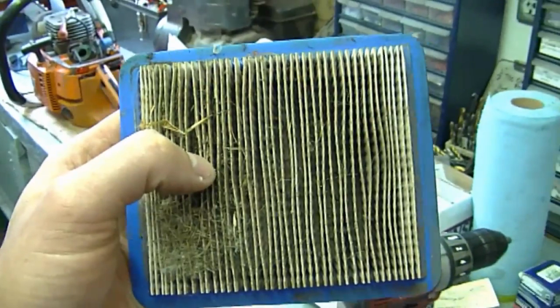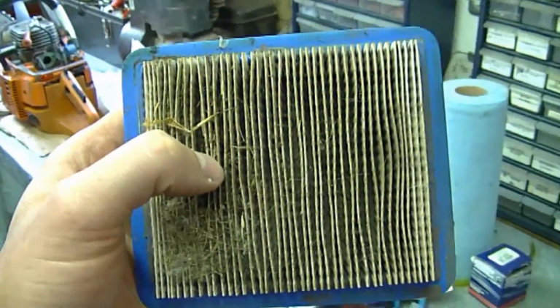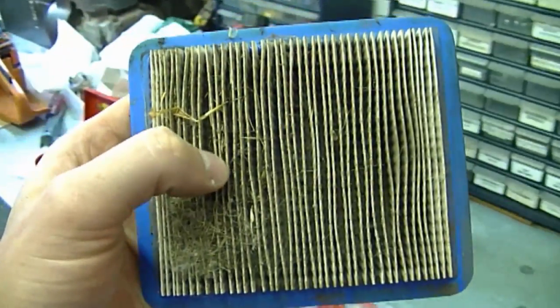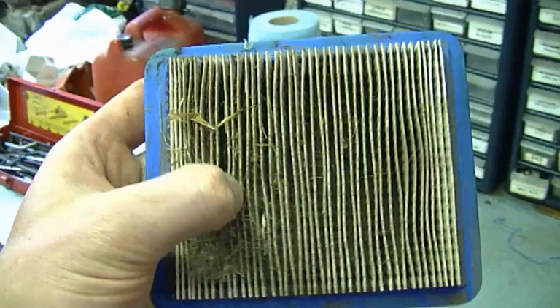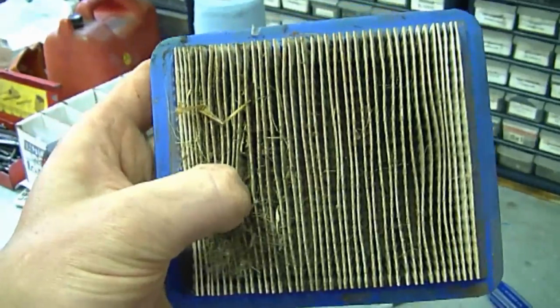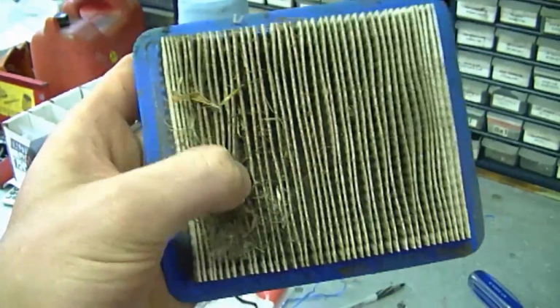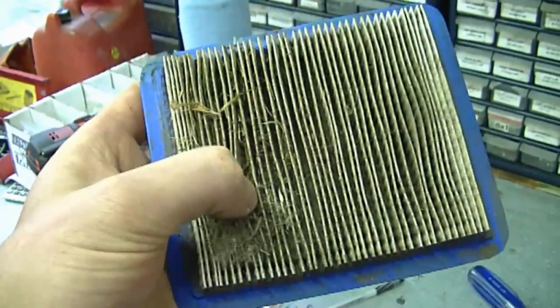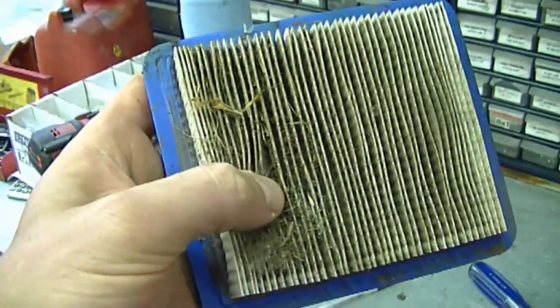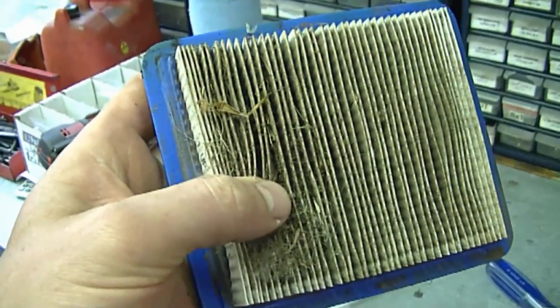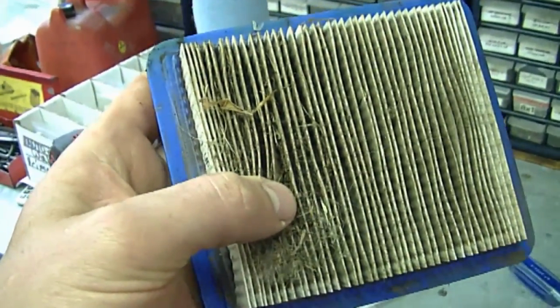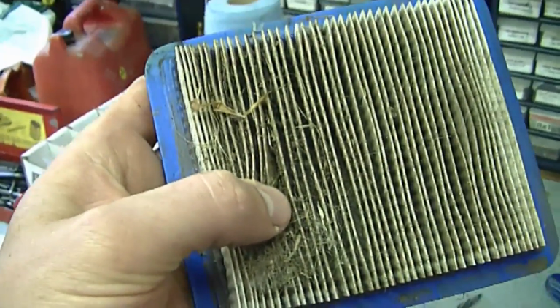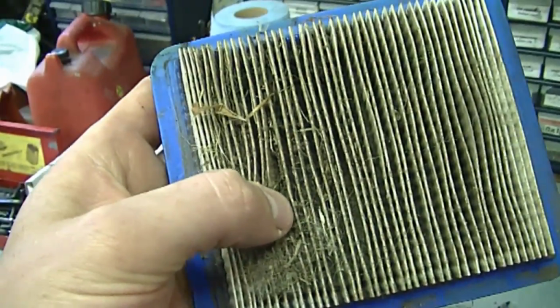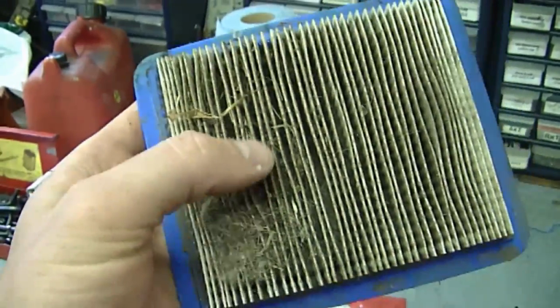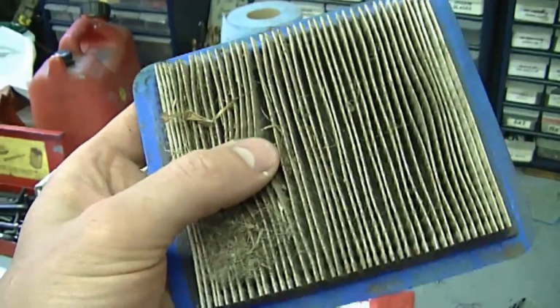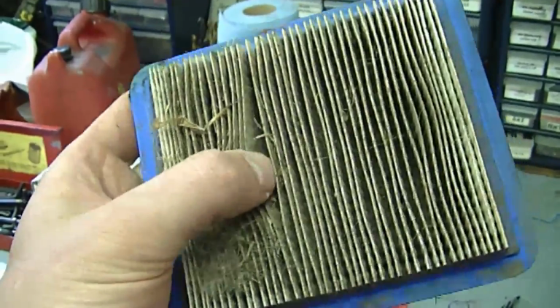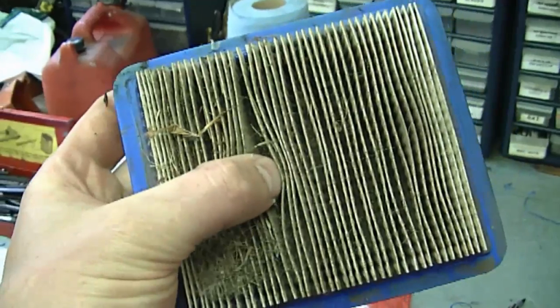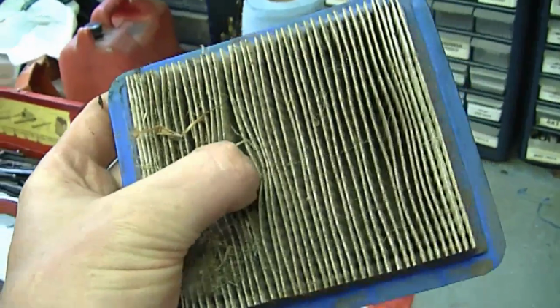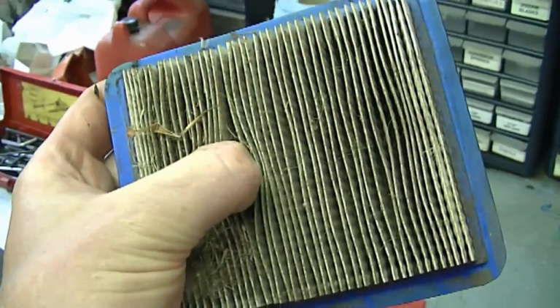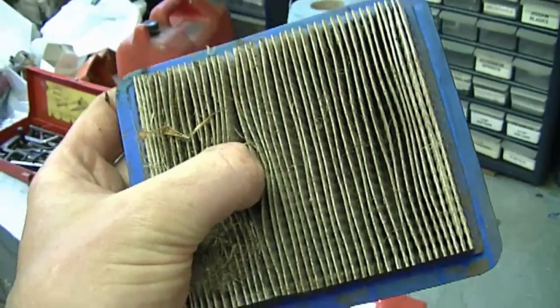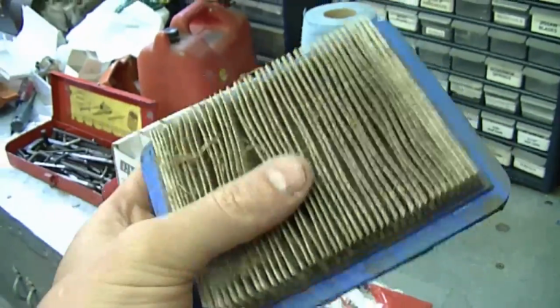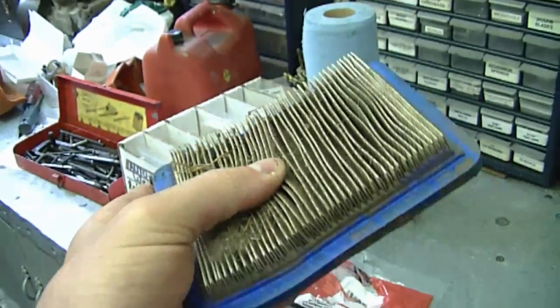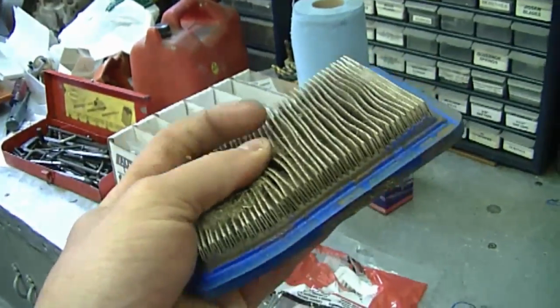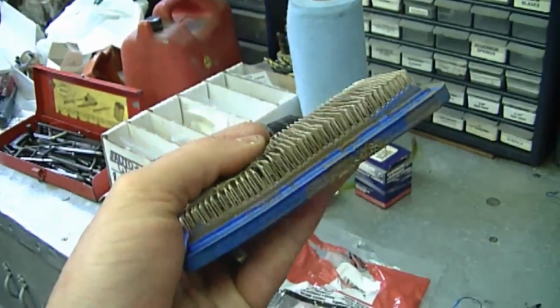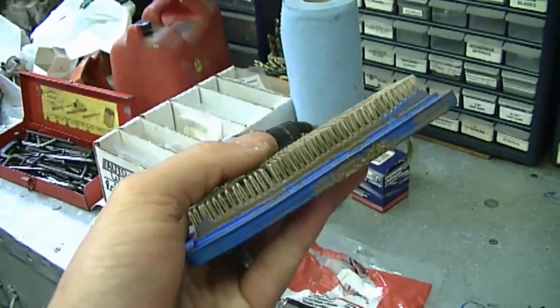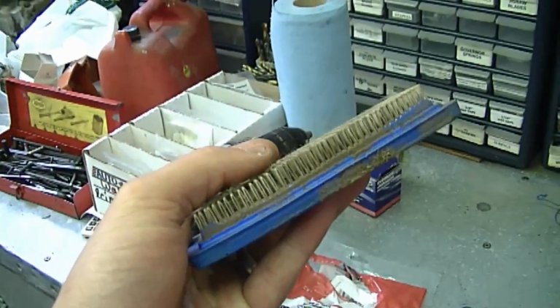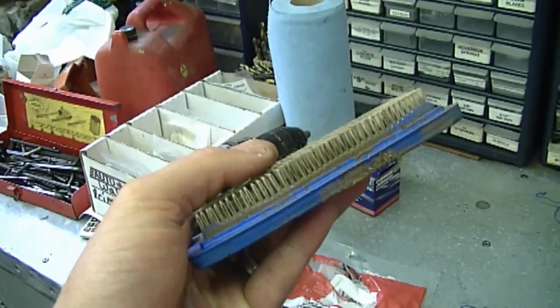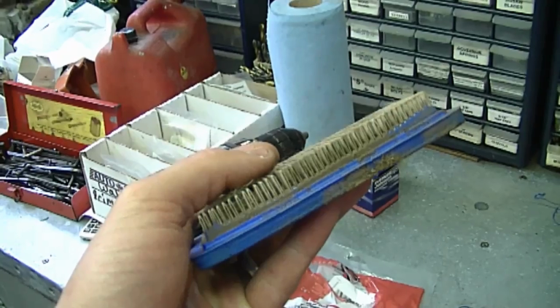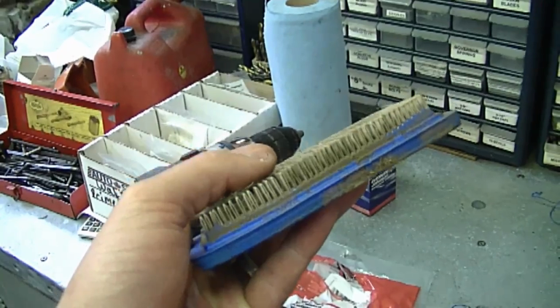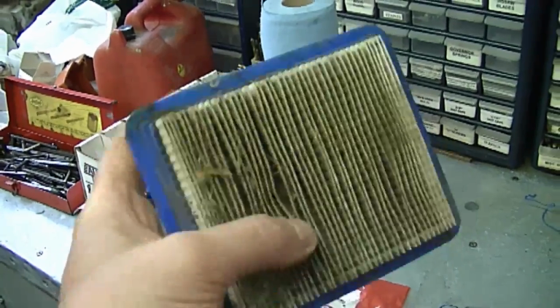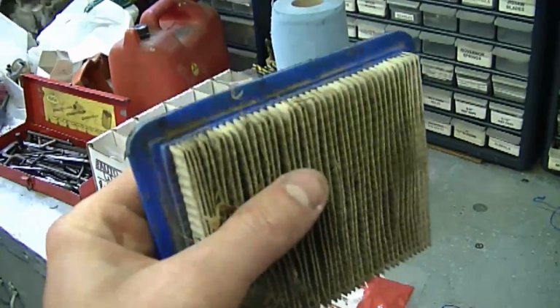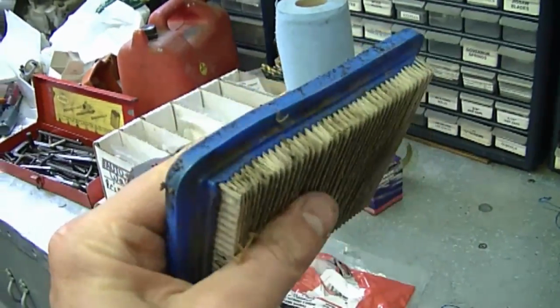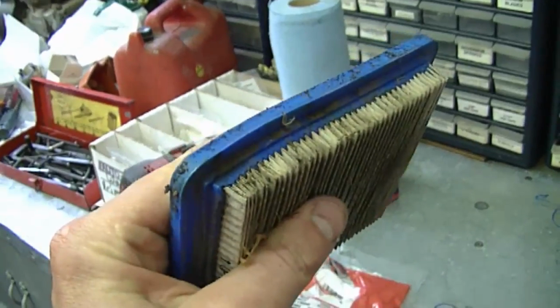Some viewers have asked me what the symptoms of a clogged air filter are. Well, what can happen is your mower may run really rich and may burn more gas than it actually should, and it's probably going to be smoking a lot more through the exhaust than it would if the filter were clean.